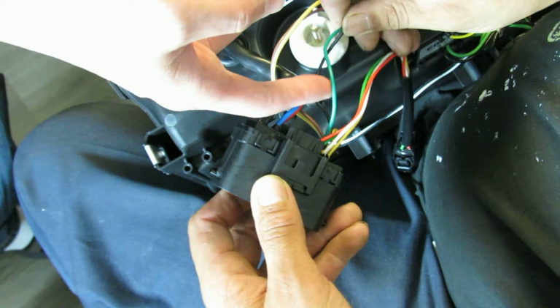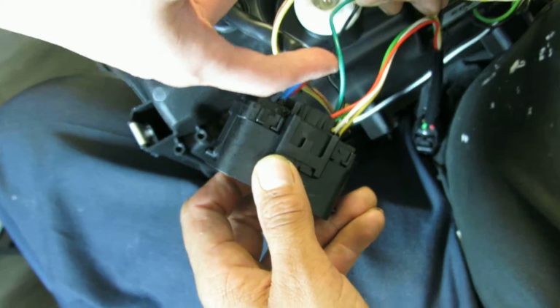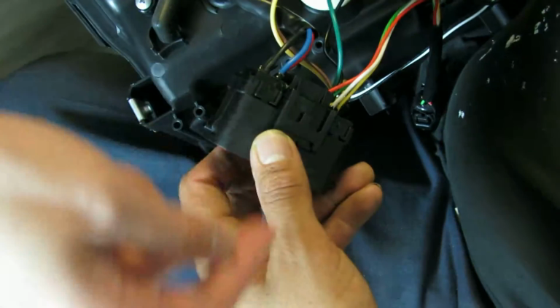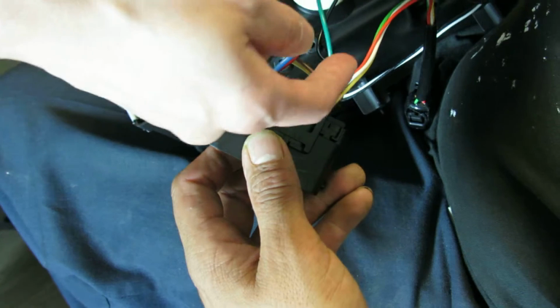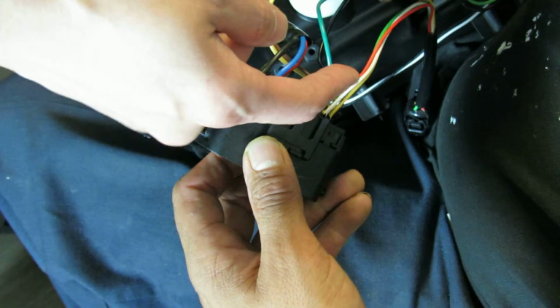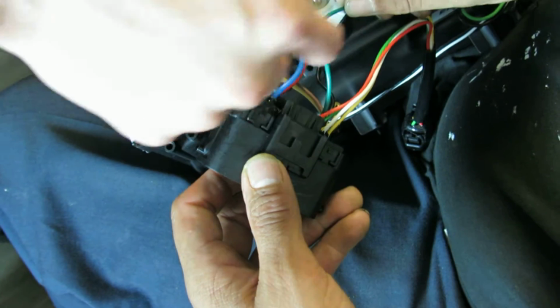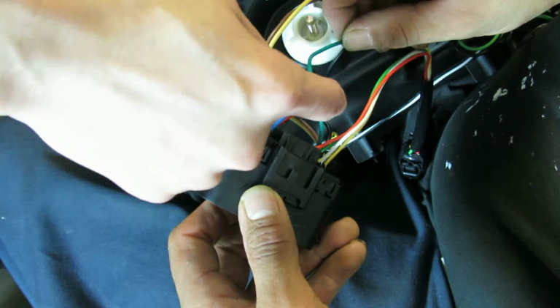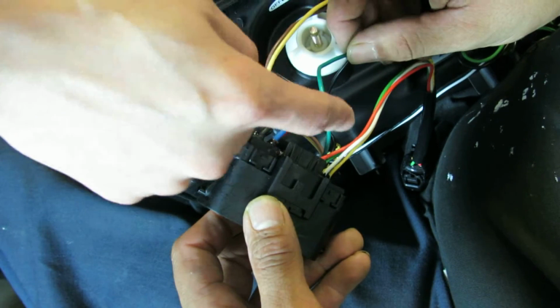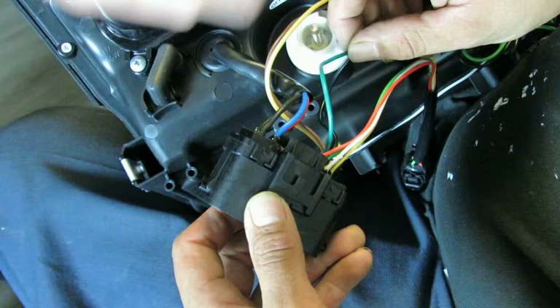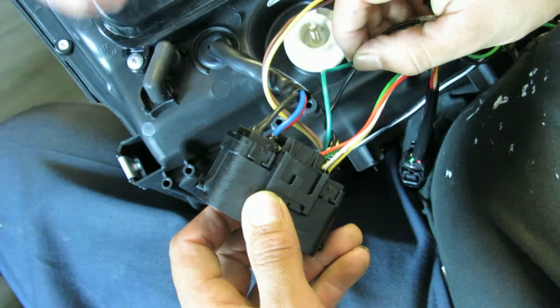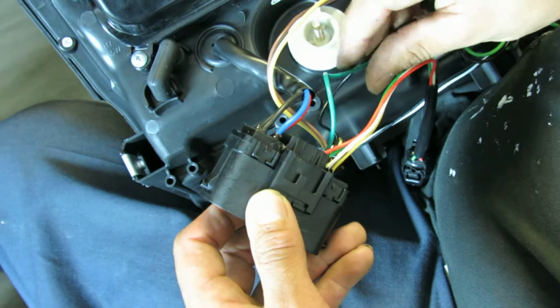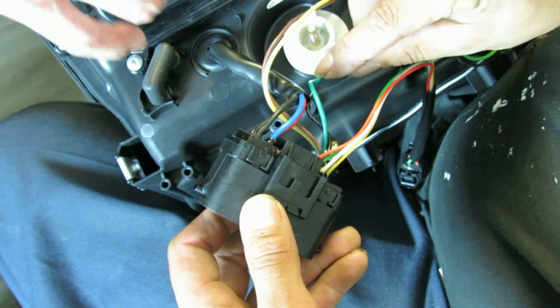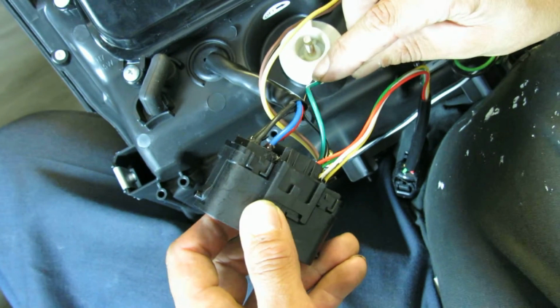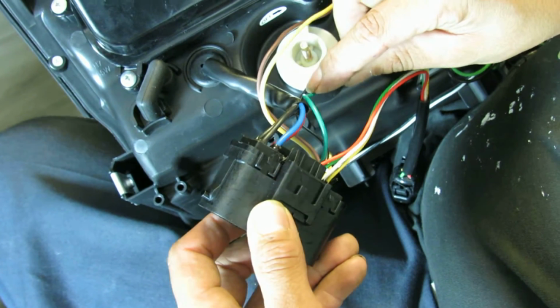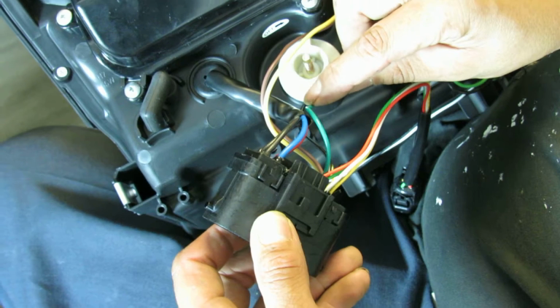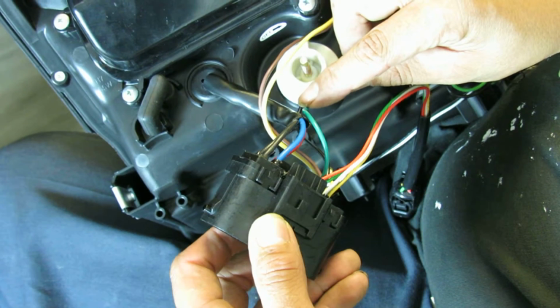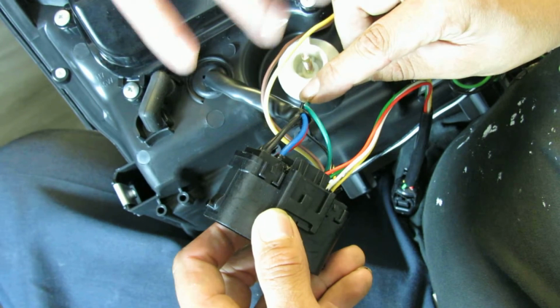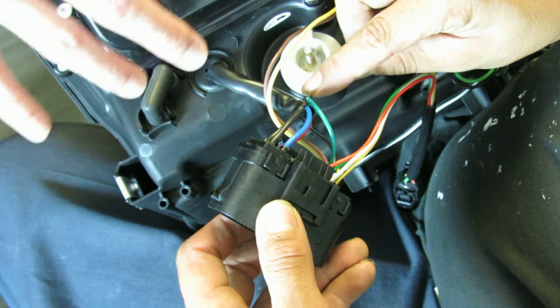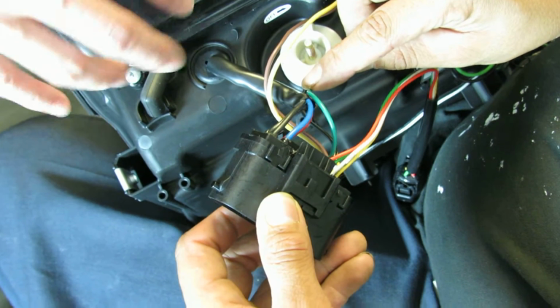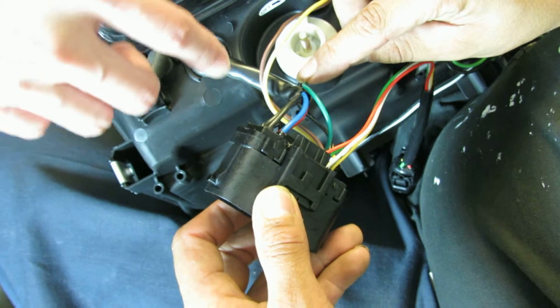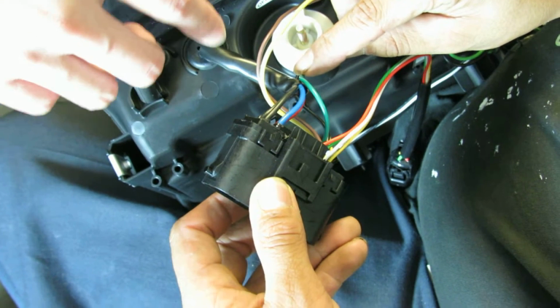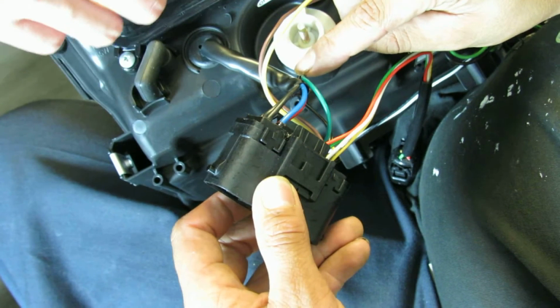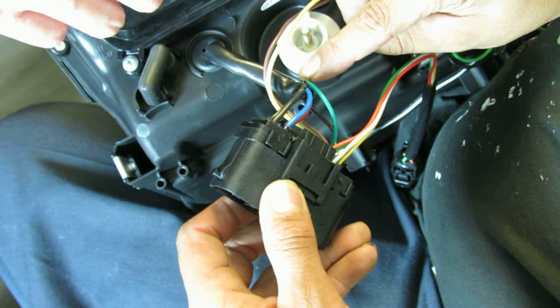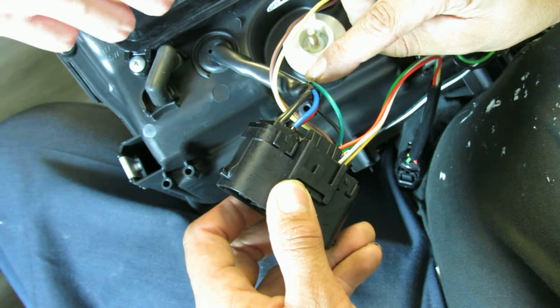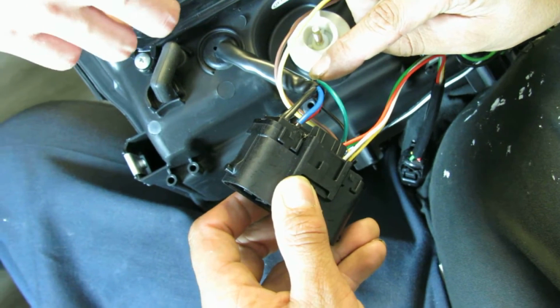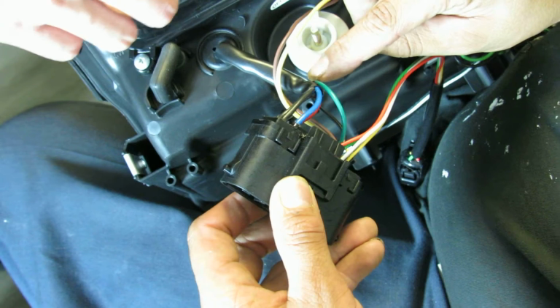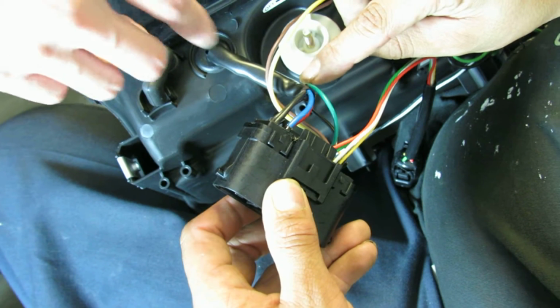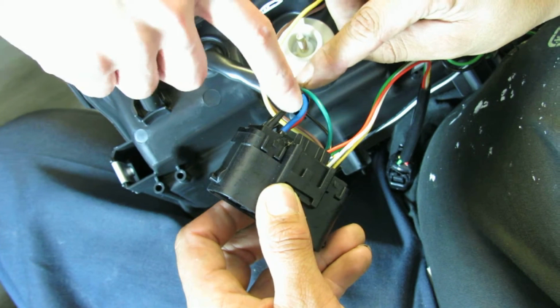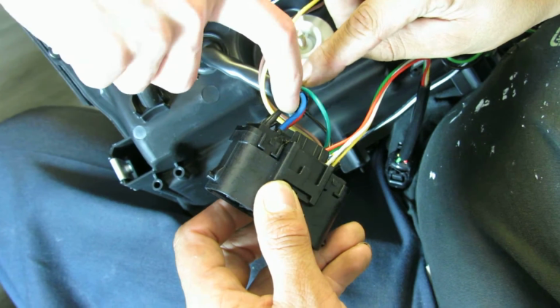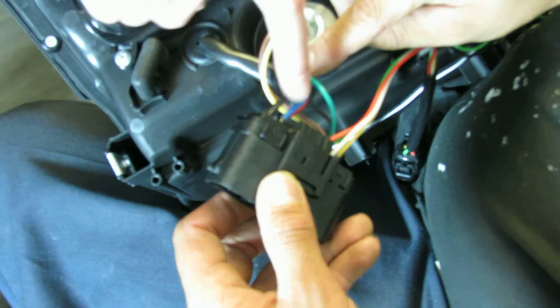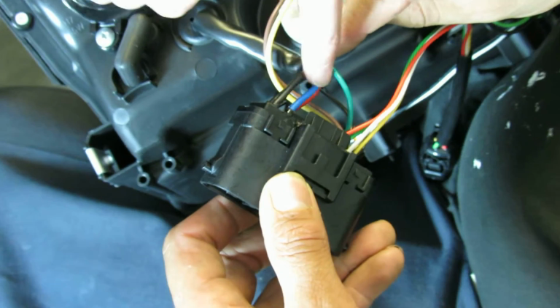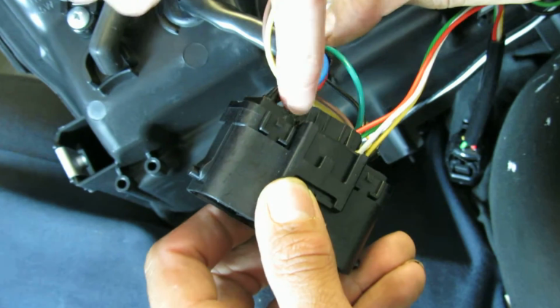Since you don't have power going into here, we need to tap this to another power source so it will turn on at the same time. The one that we are currently choosing is actually the designated wire for the lobing, which is this blue wire right here.